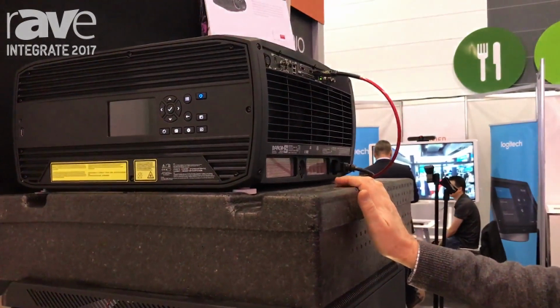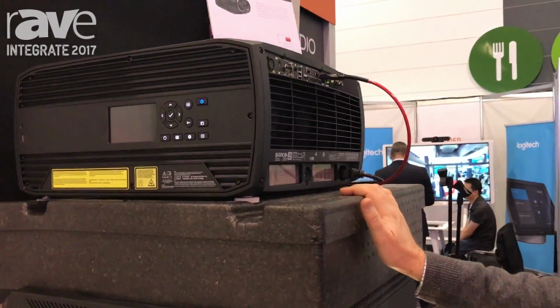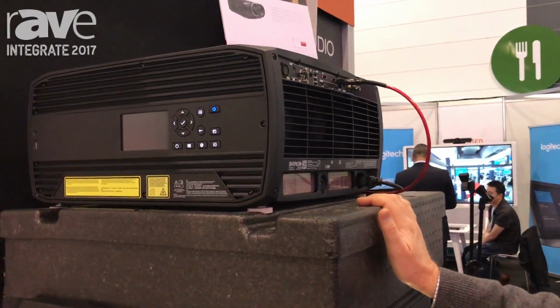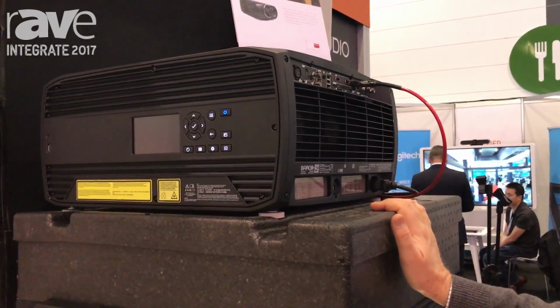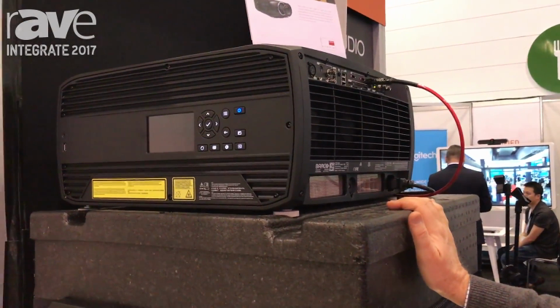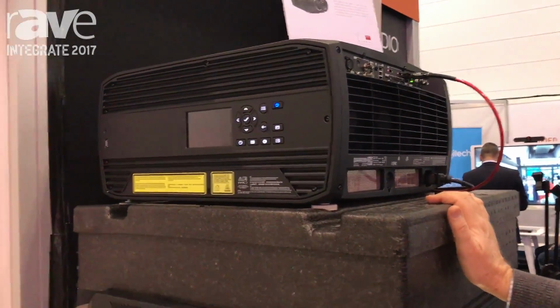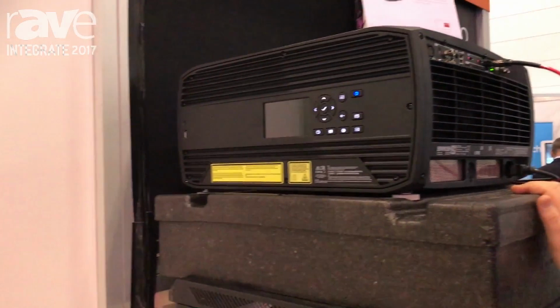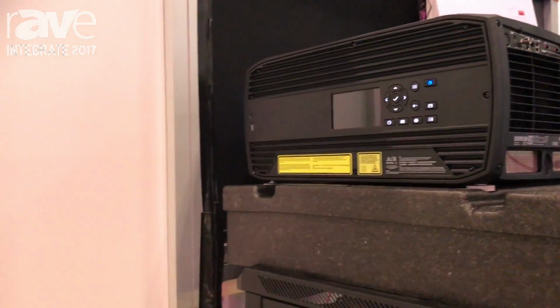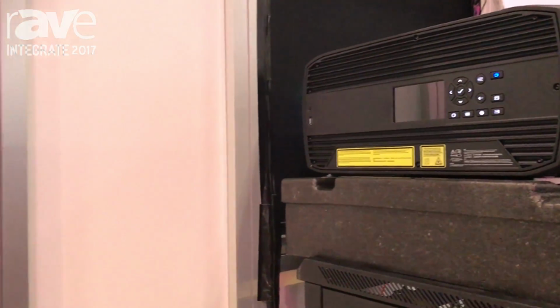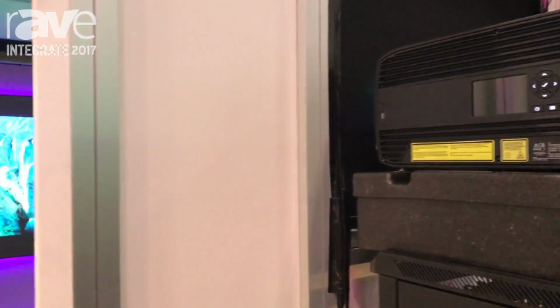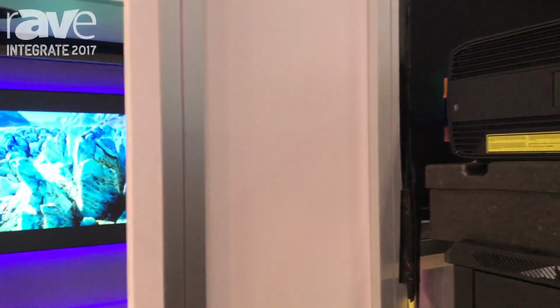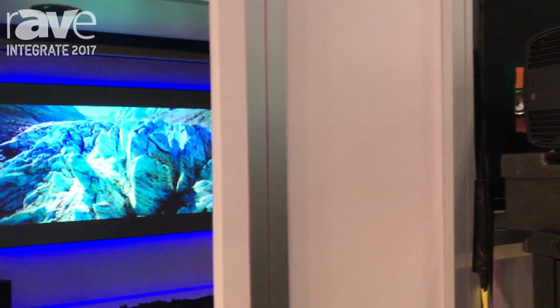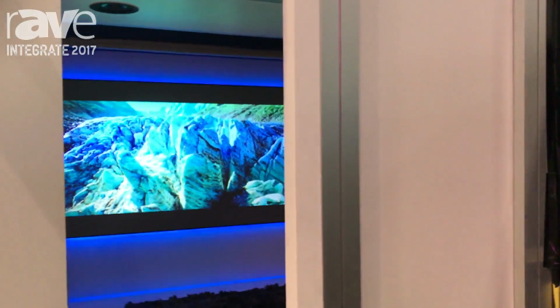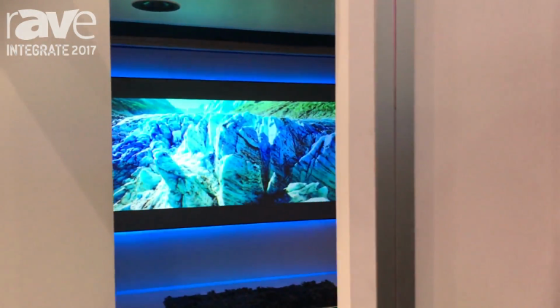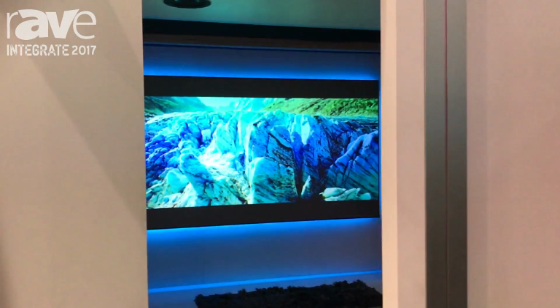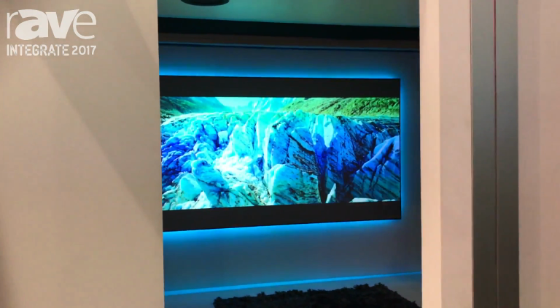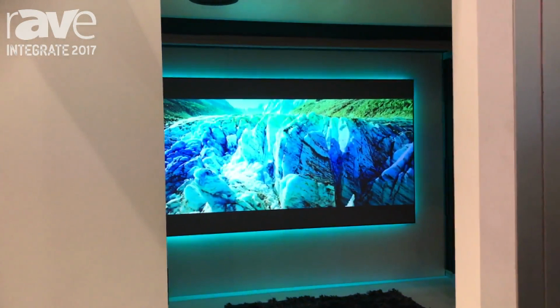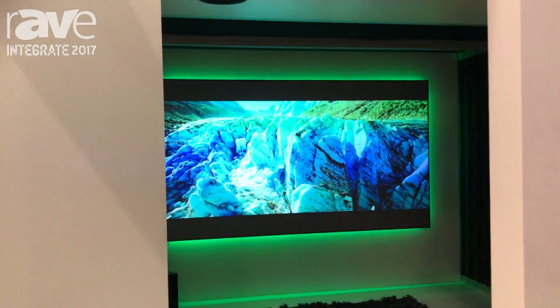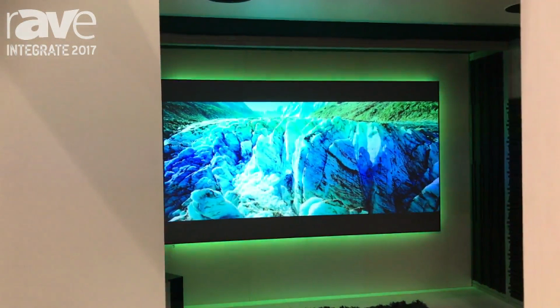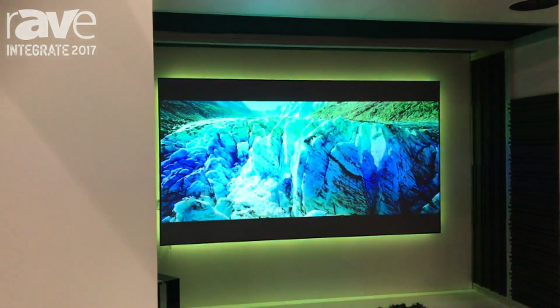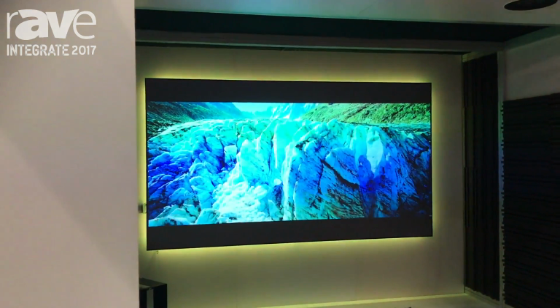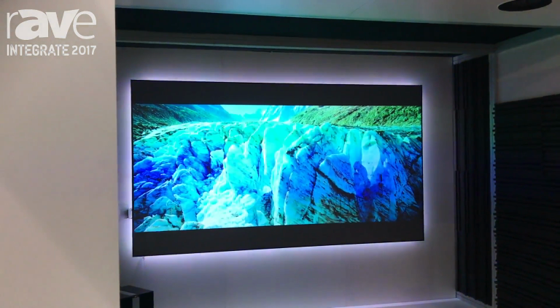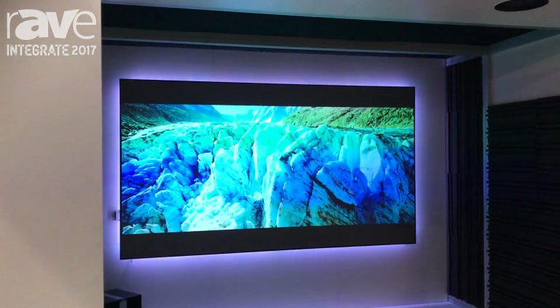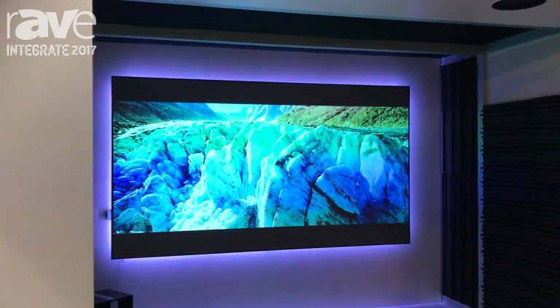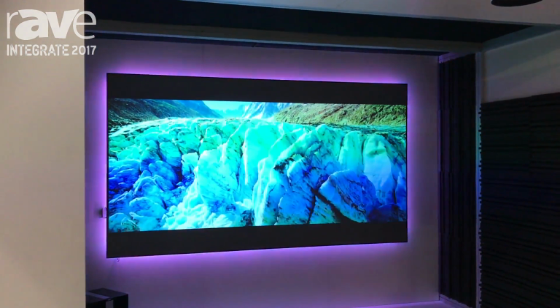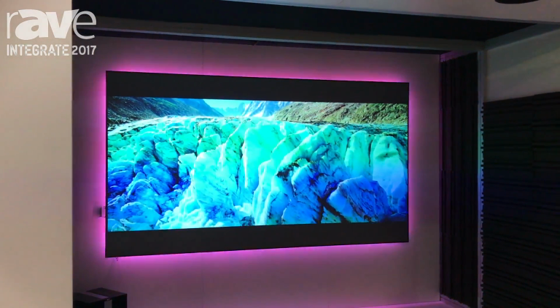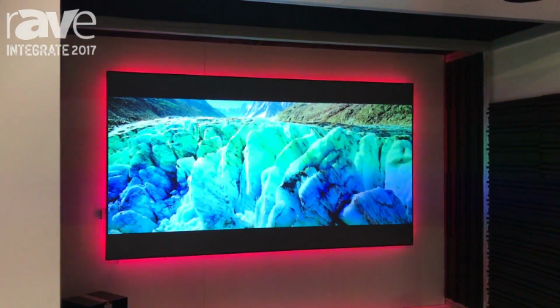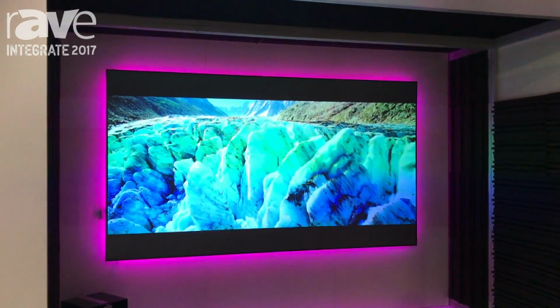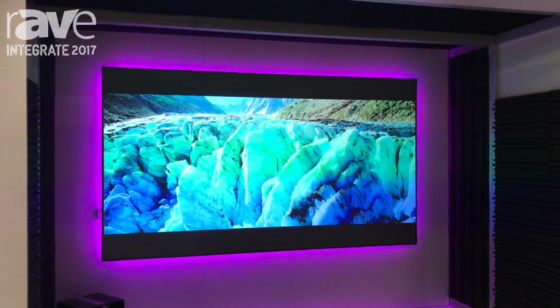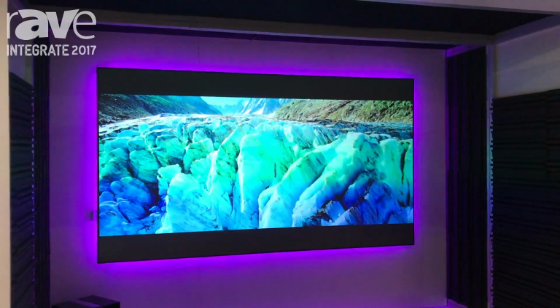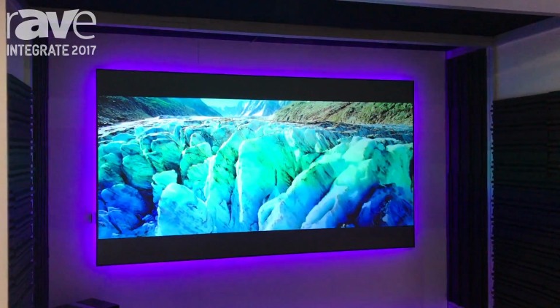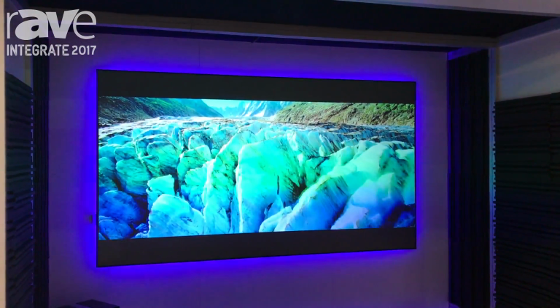But stunning 4K images using DLP technology, so we just have these beautiful sharp crystal clear images, wonderful colours, great black levels.